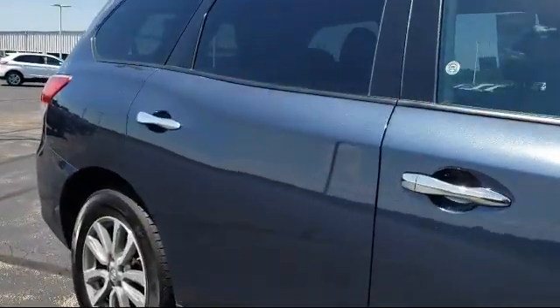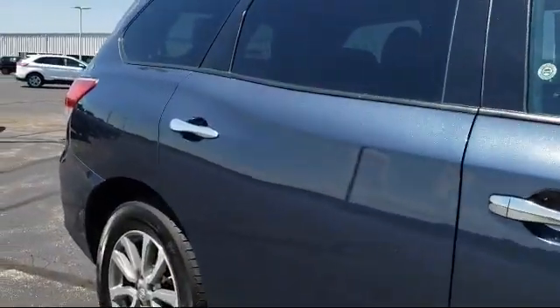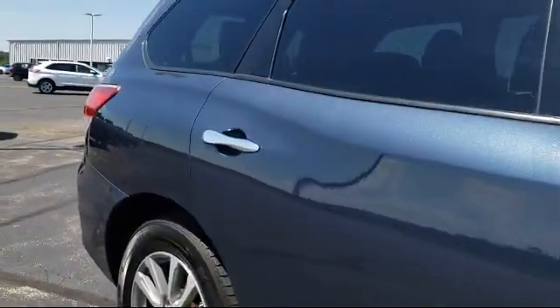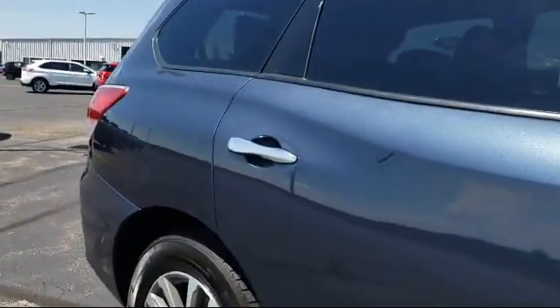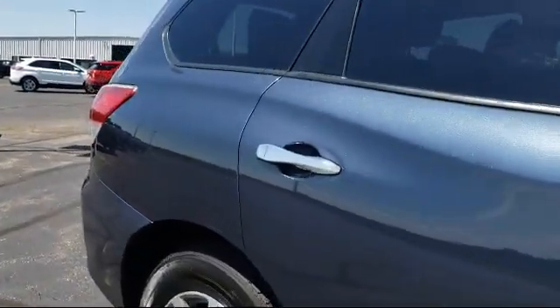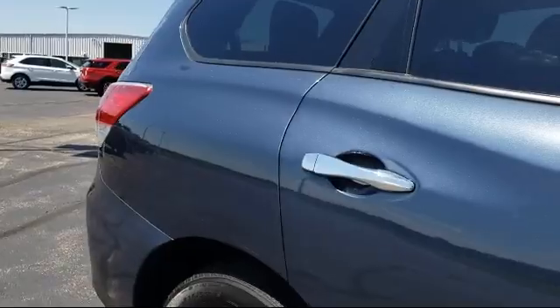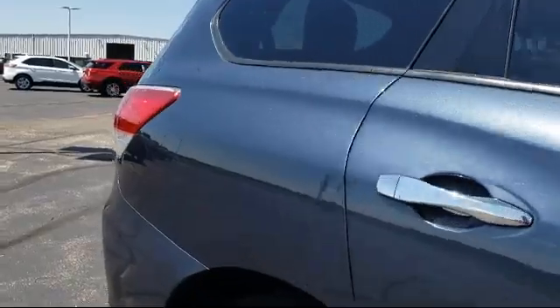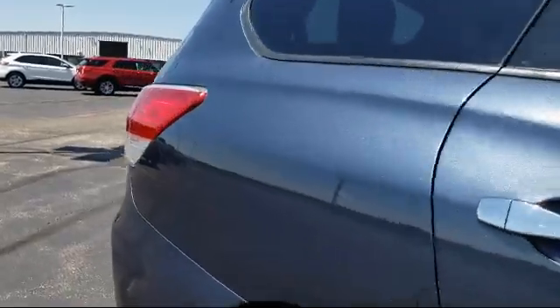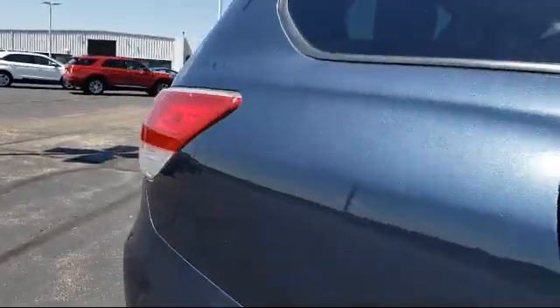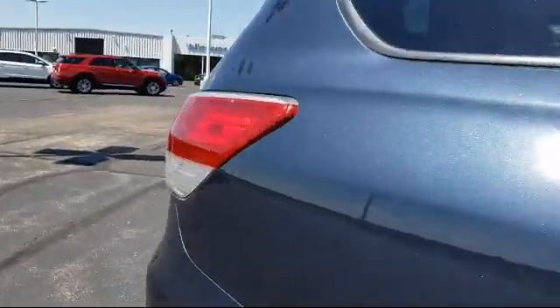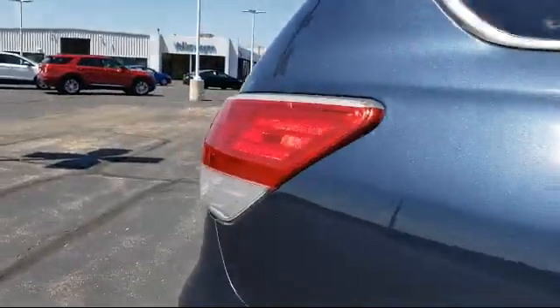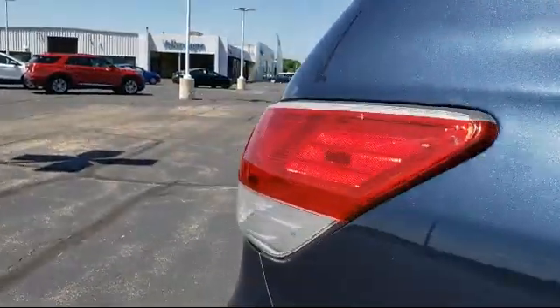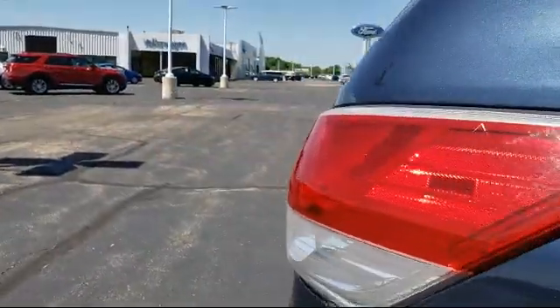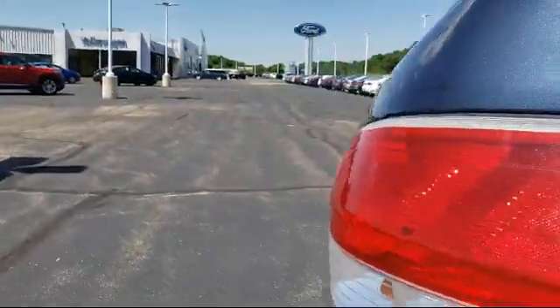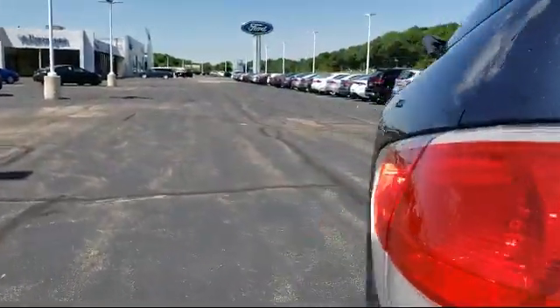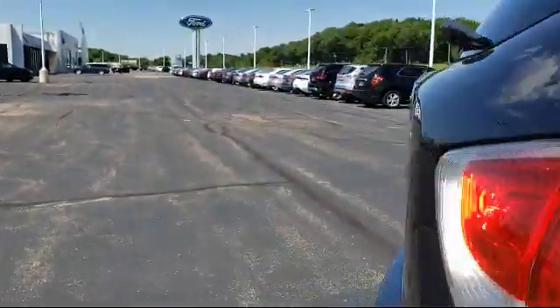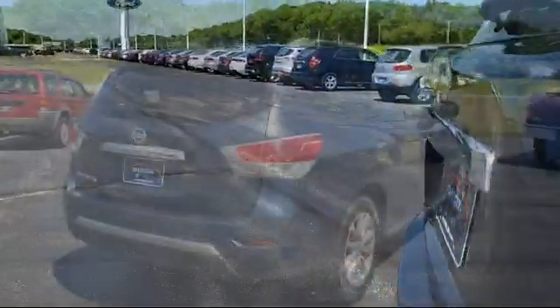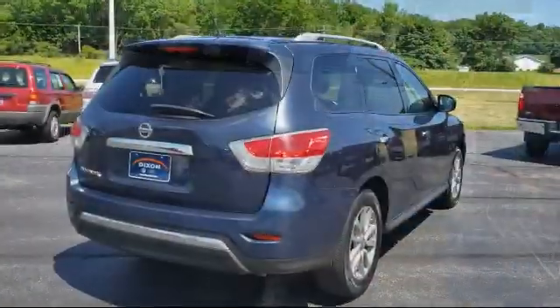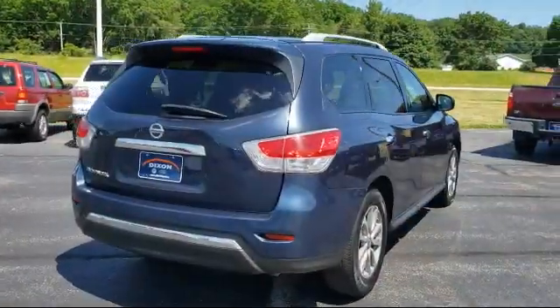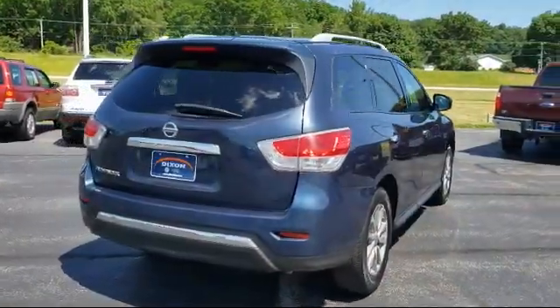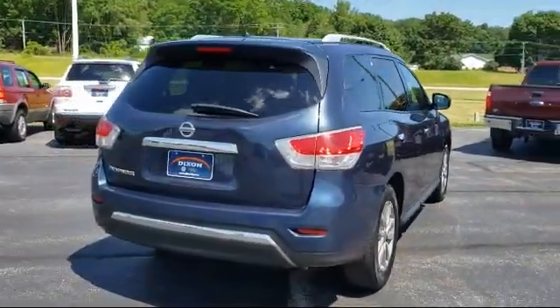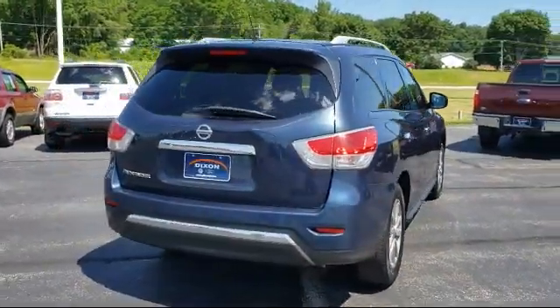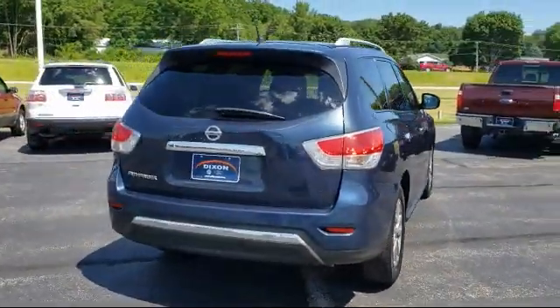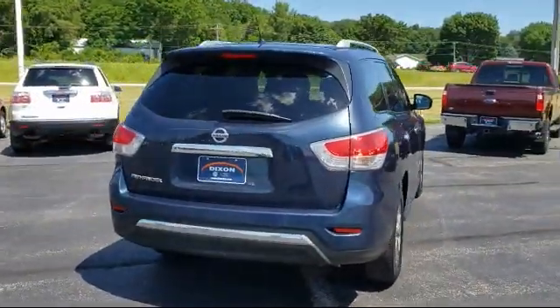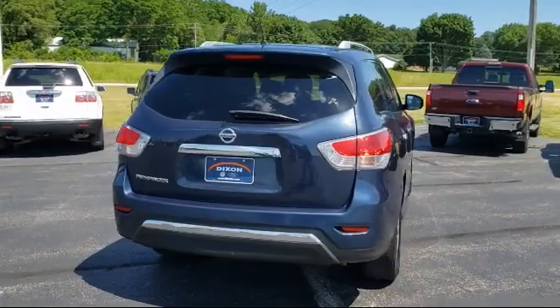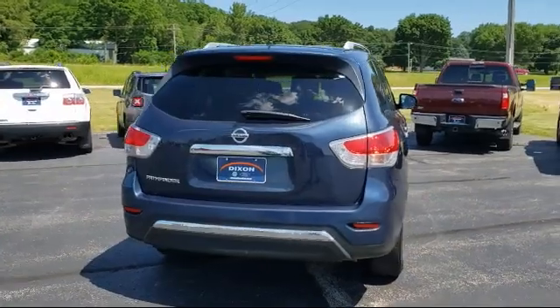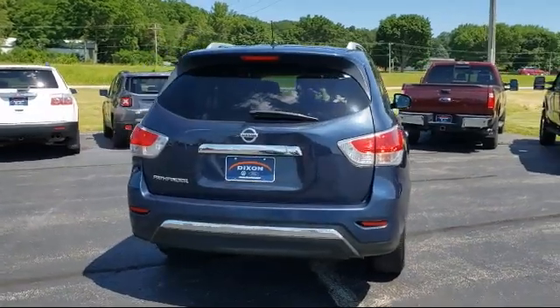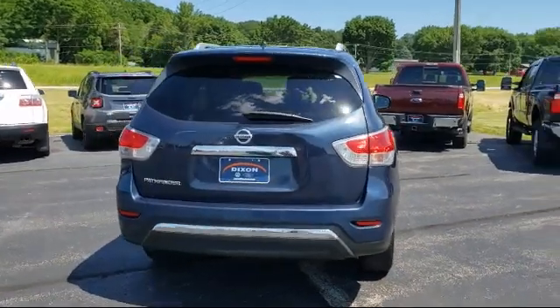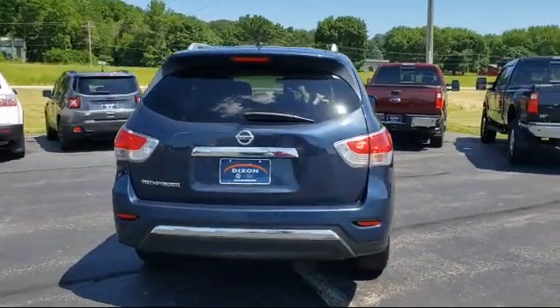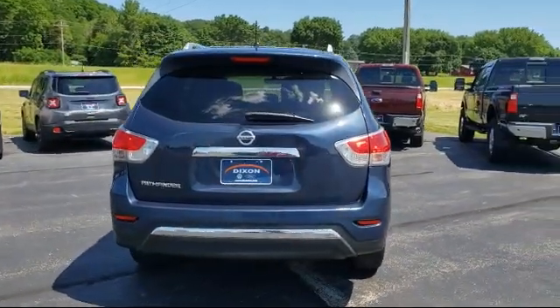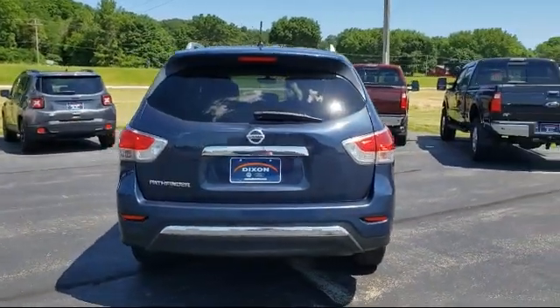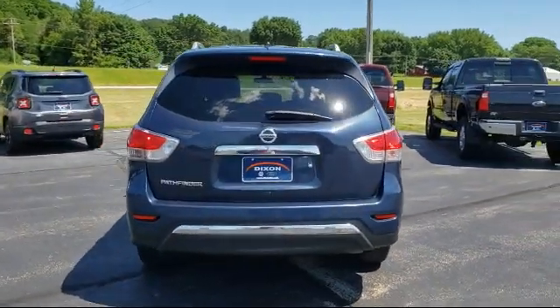It also features a roof rack, third row seating, electronic stability control, air conditioning, rear air conditioning, and has less than 75,000 miles on the odometer.